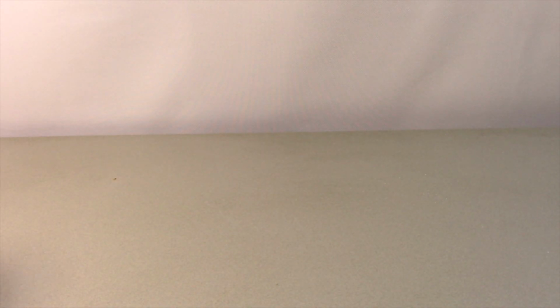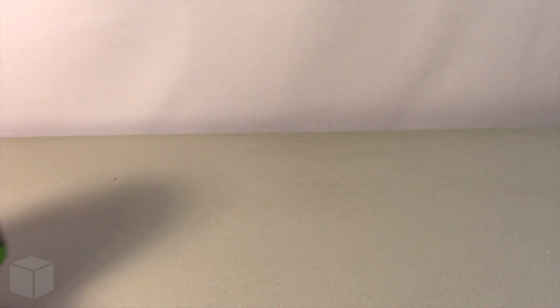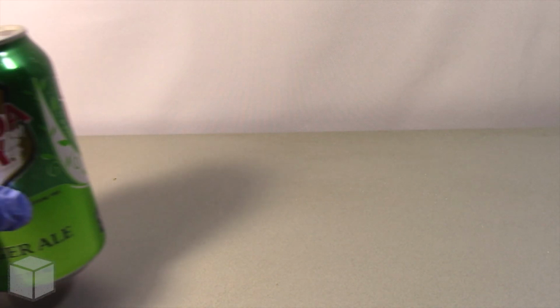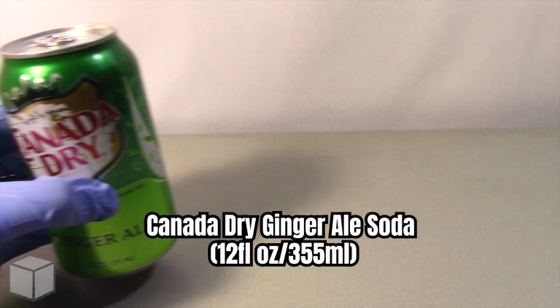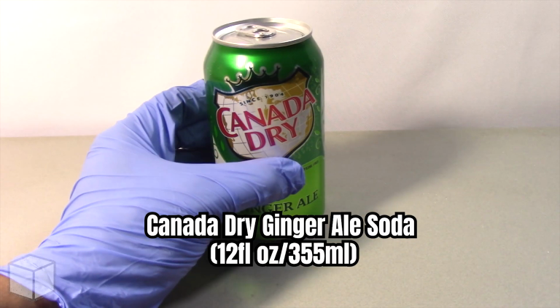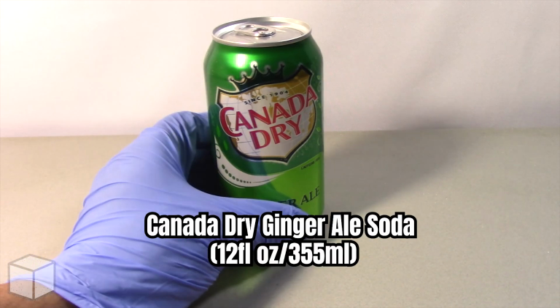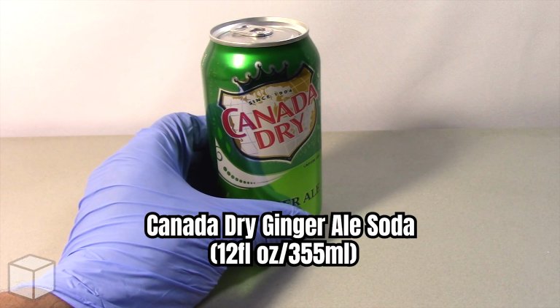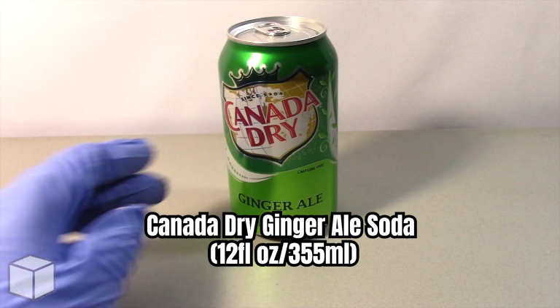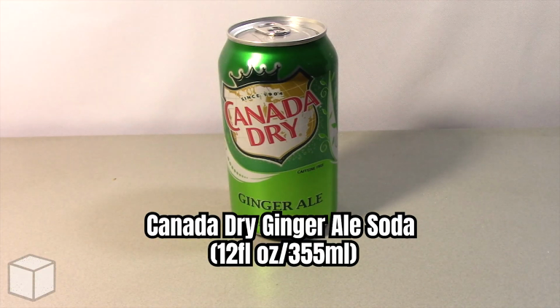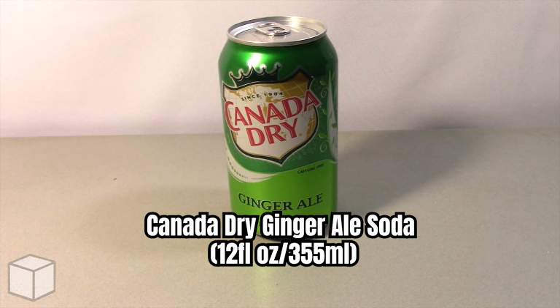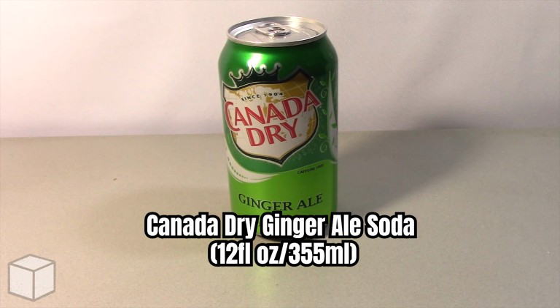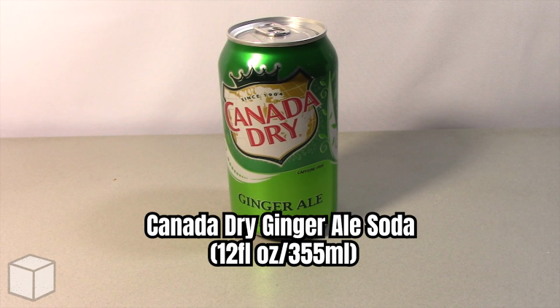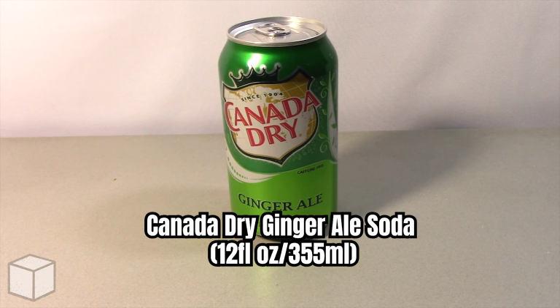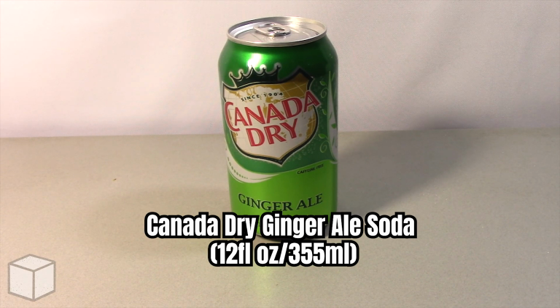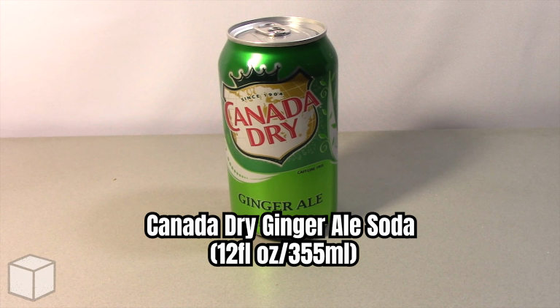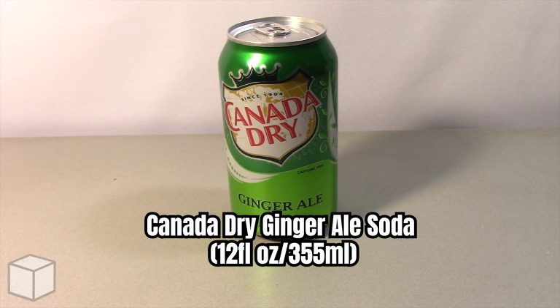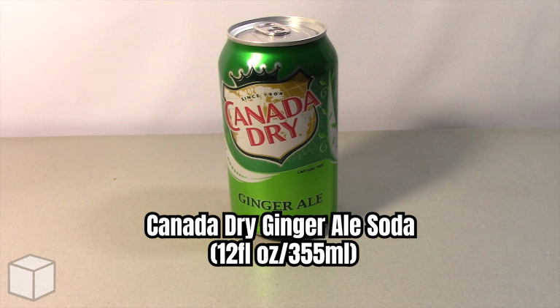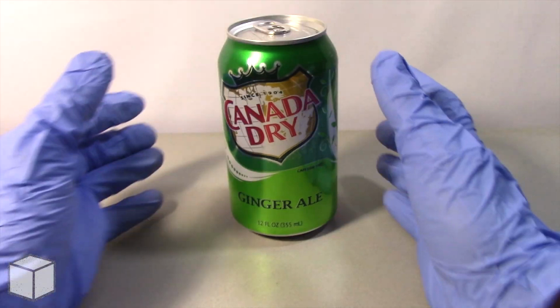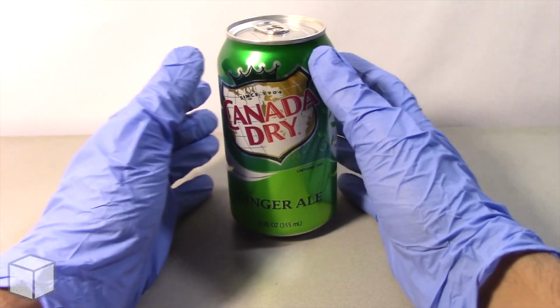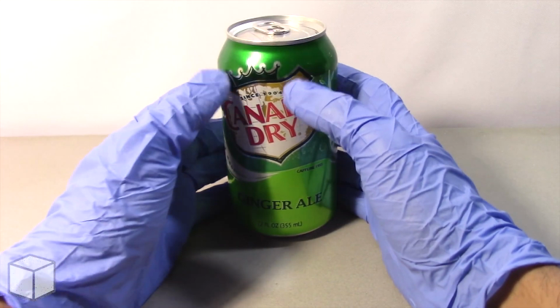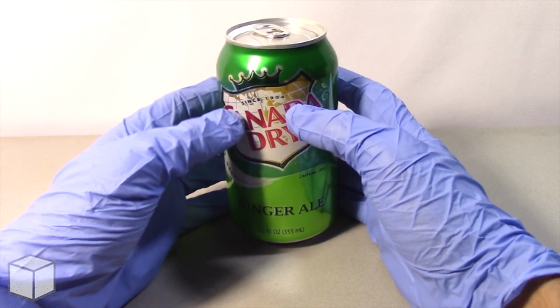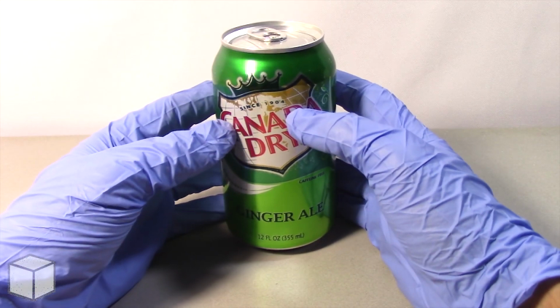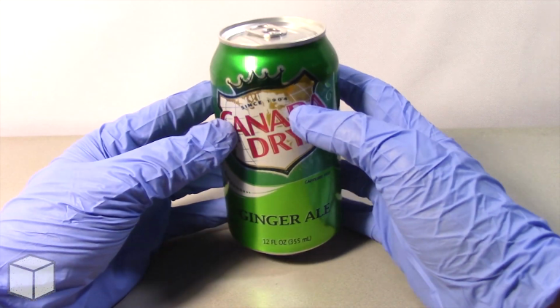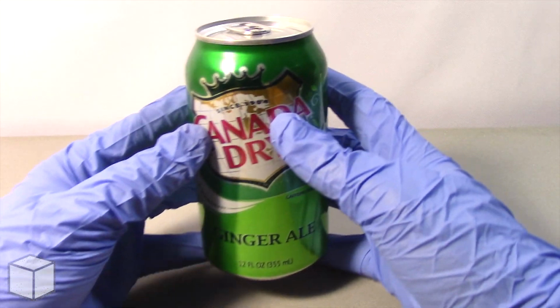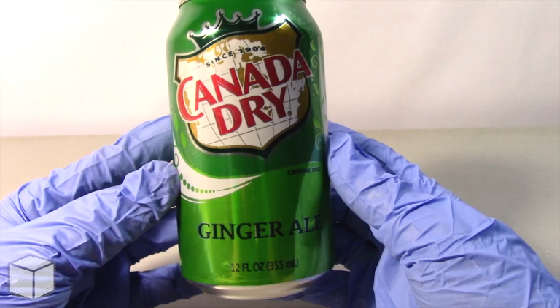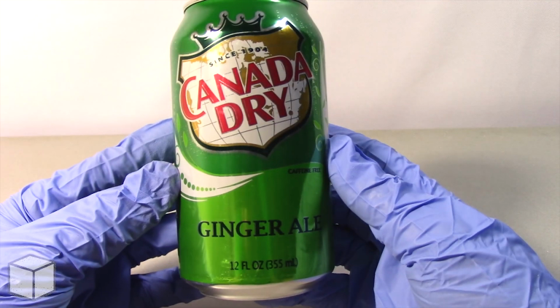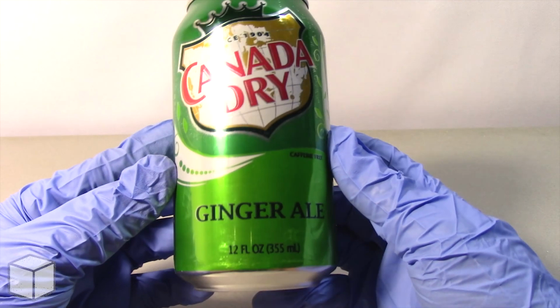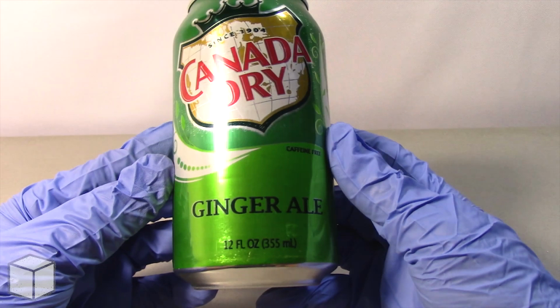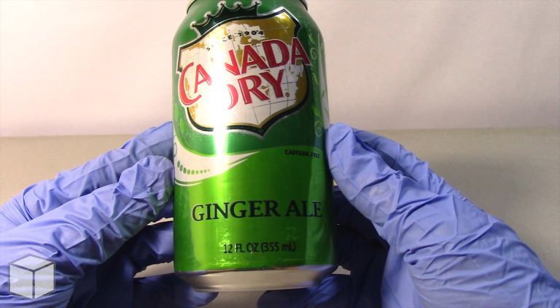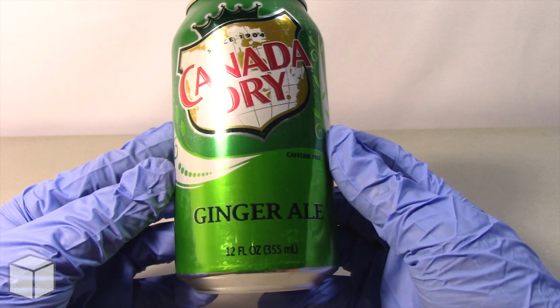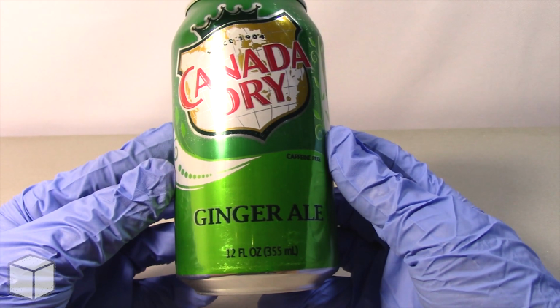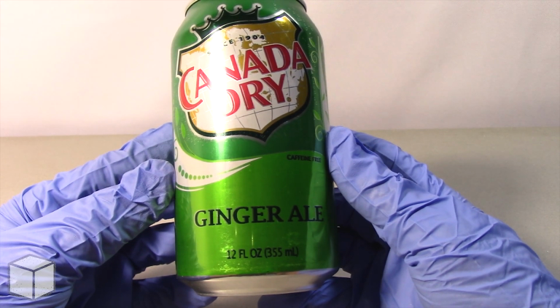Greetings viewer and any sugar addicts who may be watching this video. Today I'm going to discuss the sugar content in this Canada Dry Ginger Ale soda beverage, filled at 355 milliliters.